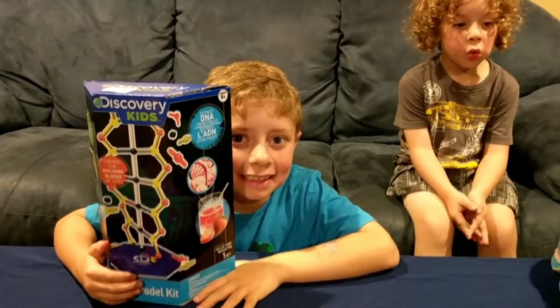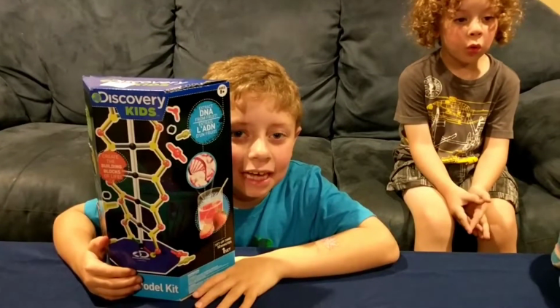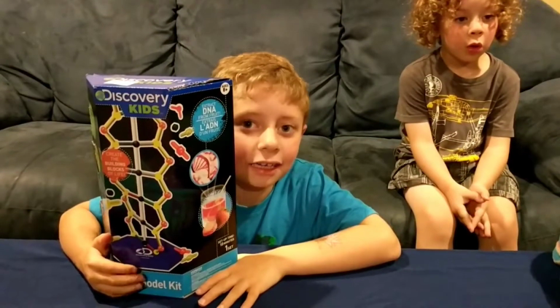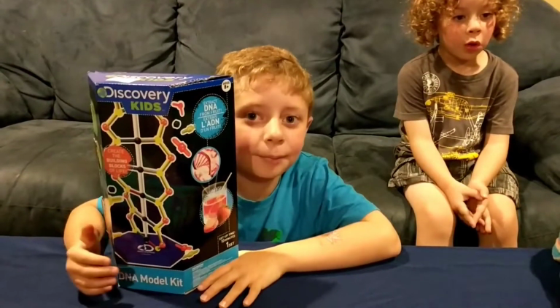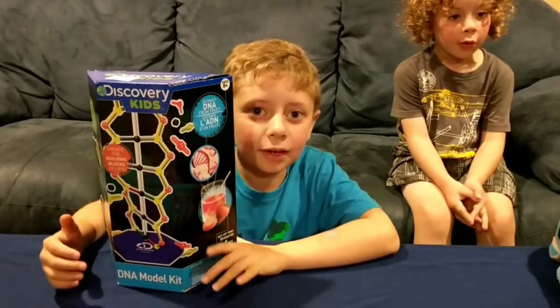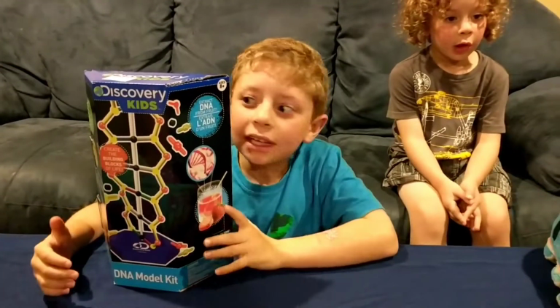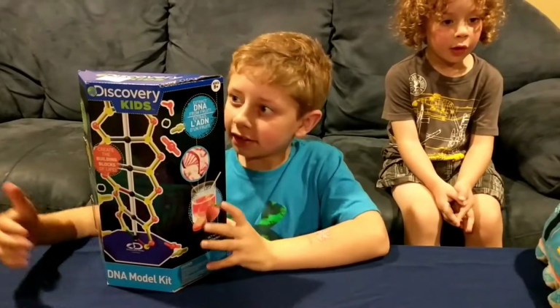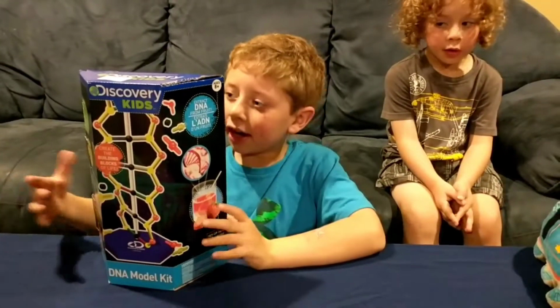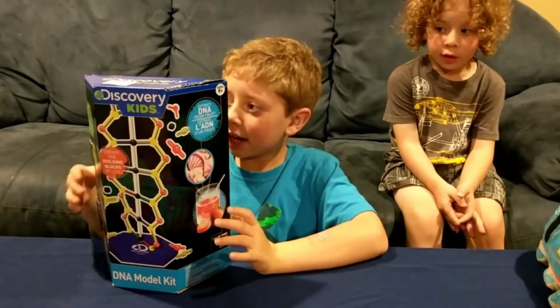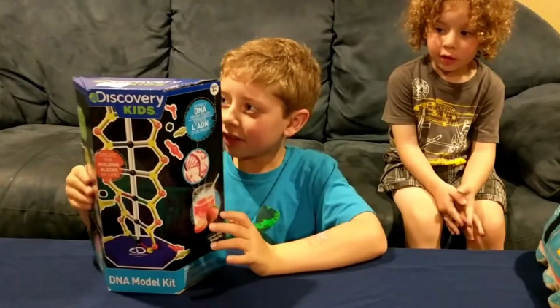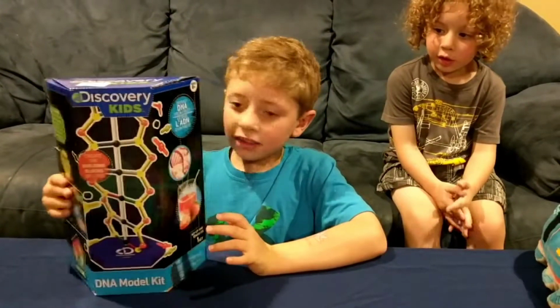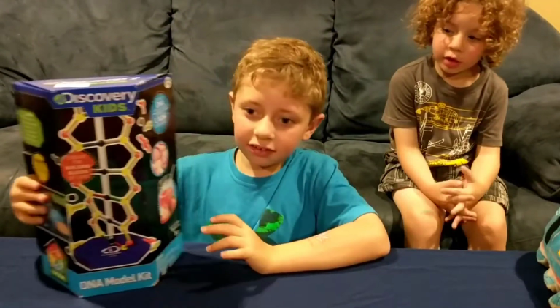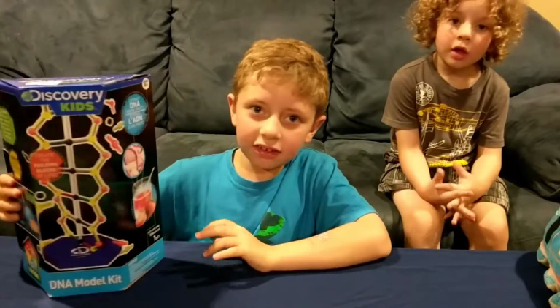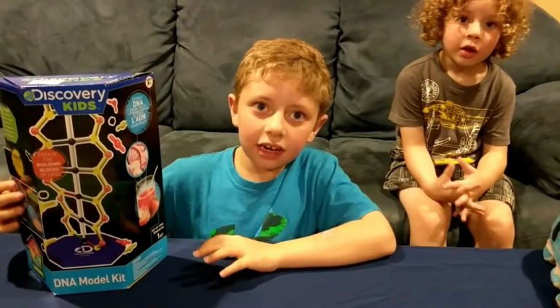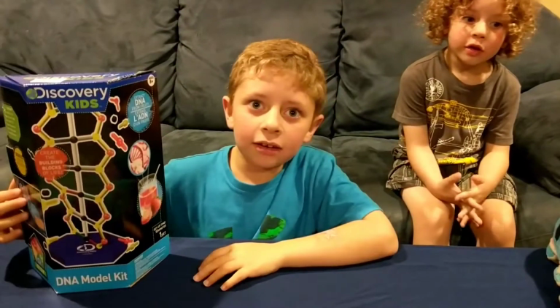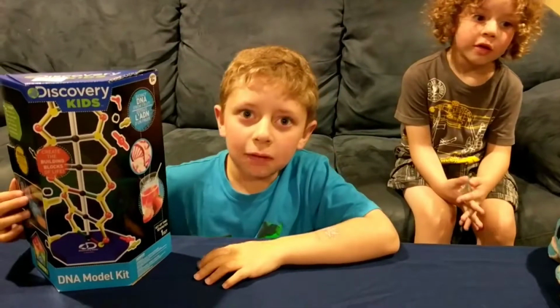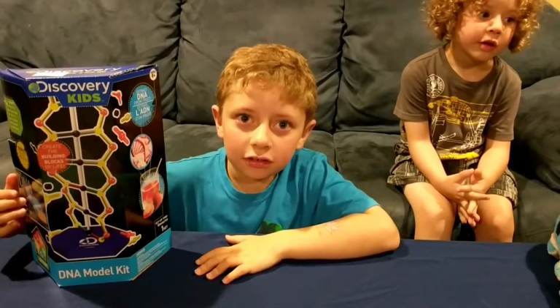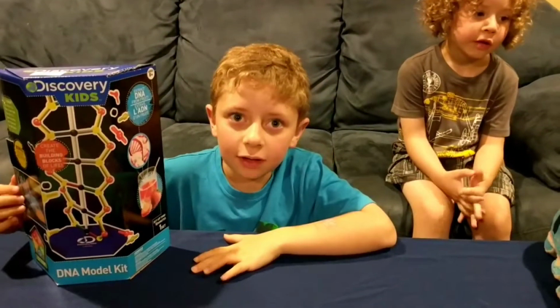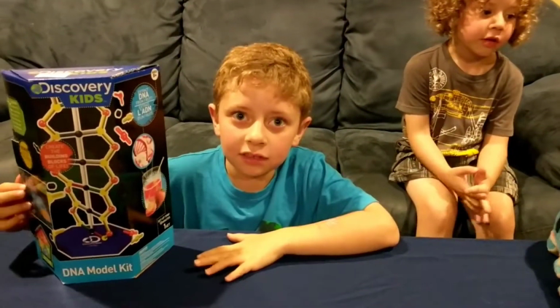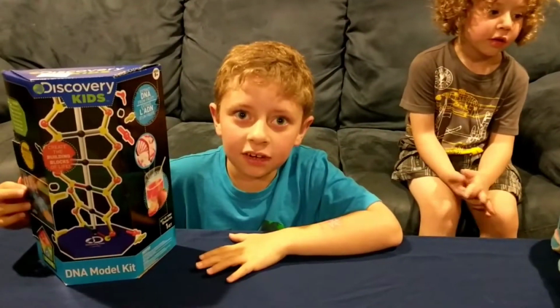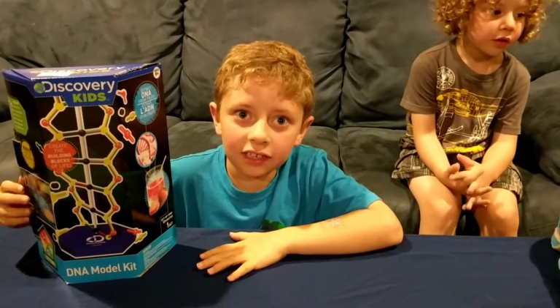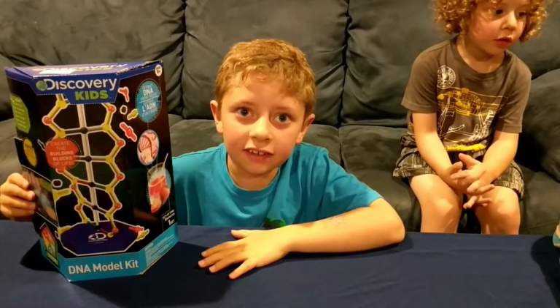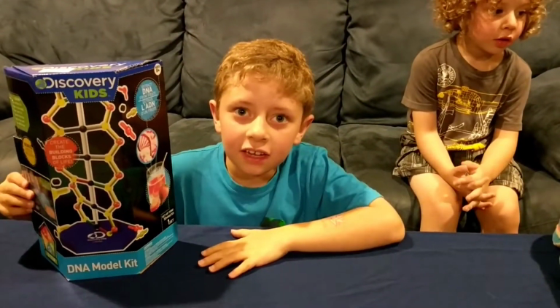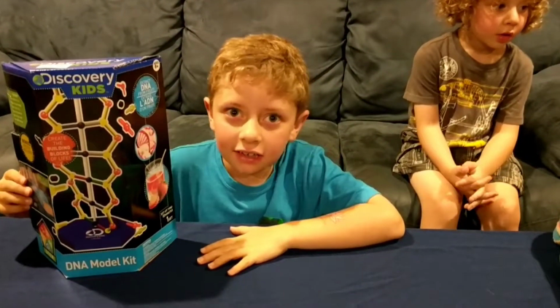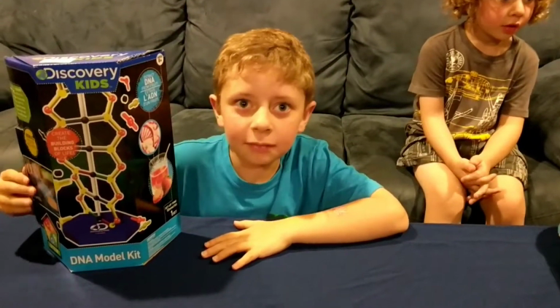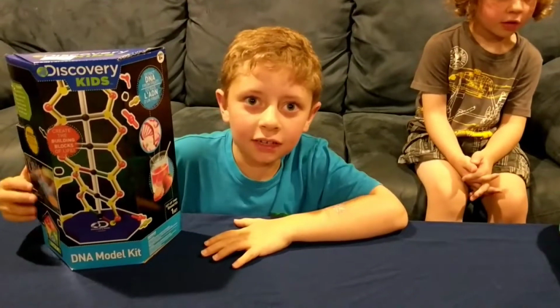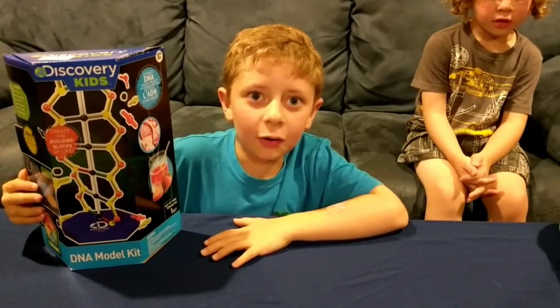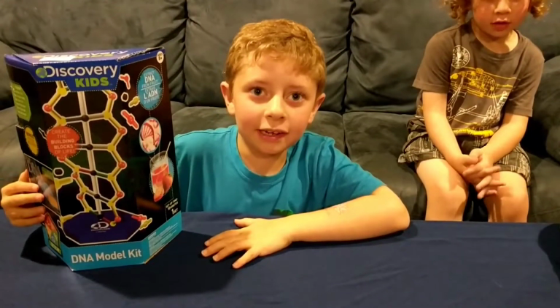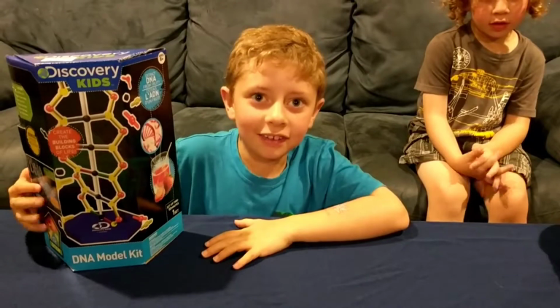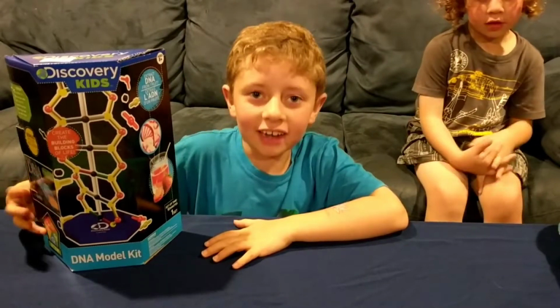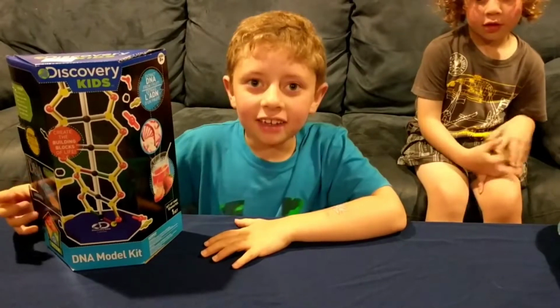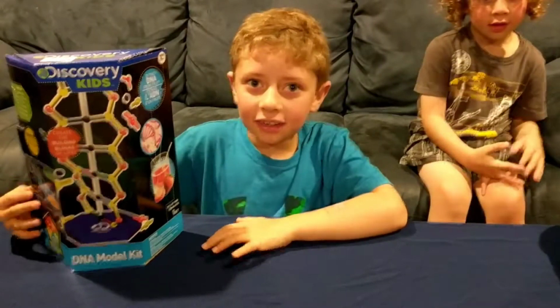Hi, I'm Gabe, and I have this DNA model from Discovery Kids, and I'm going to open it. You ready? Ready.